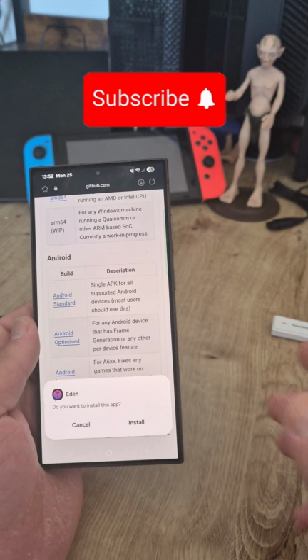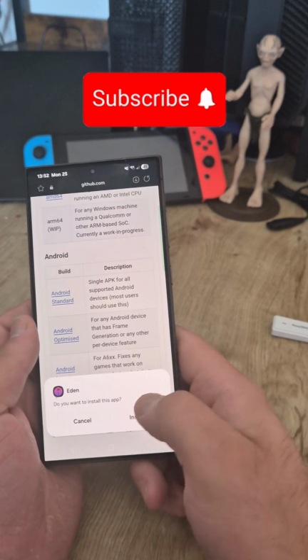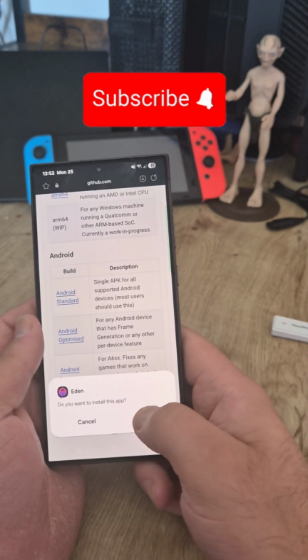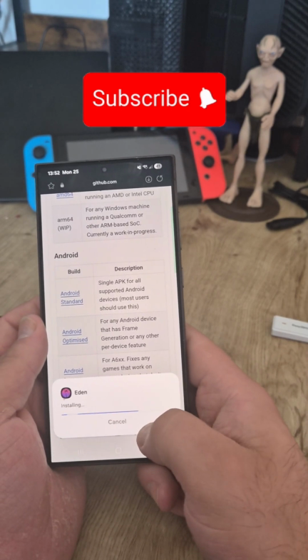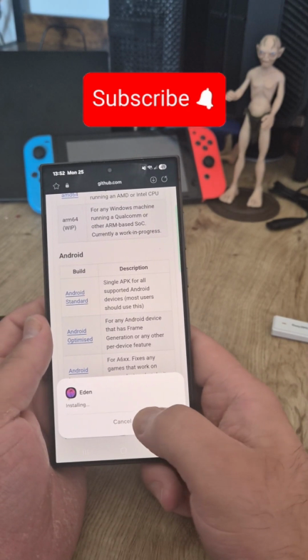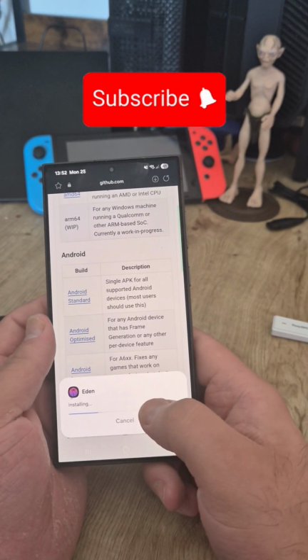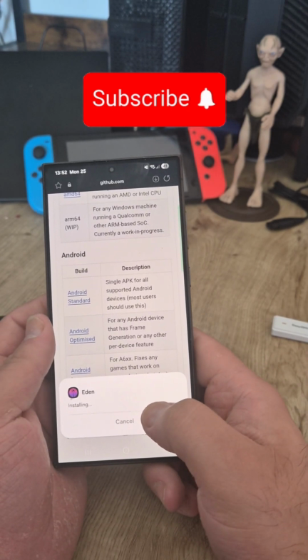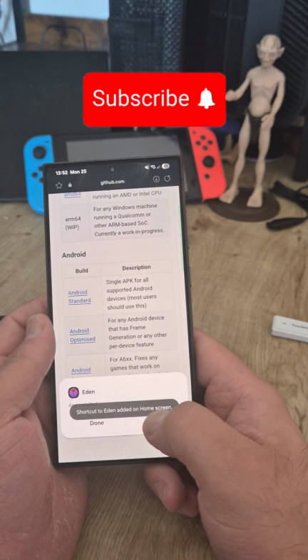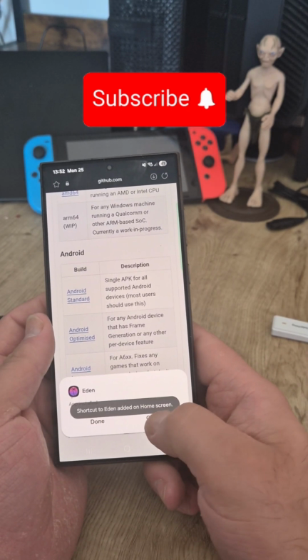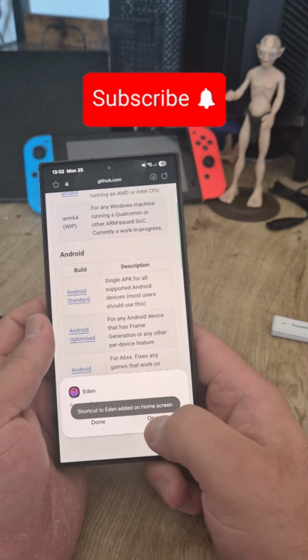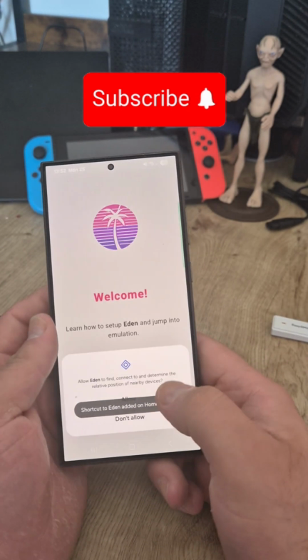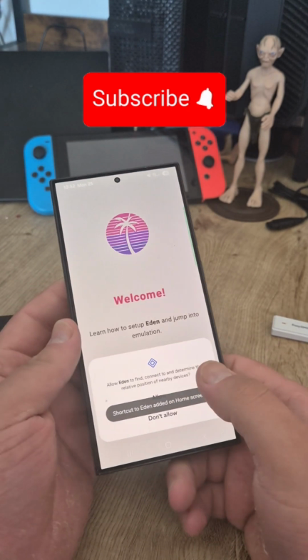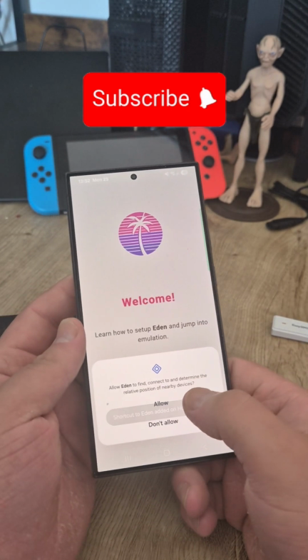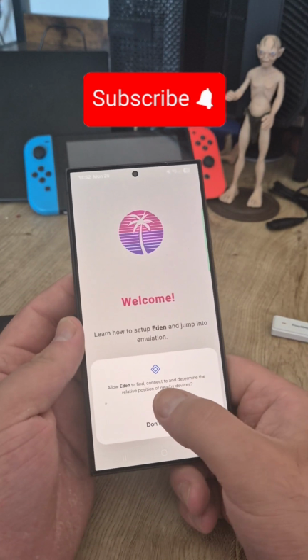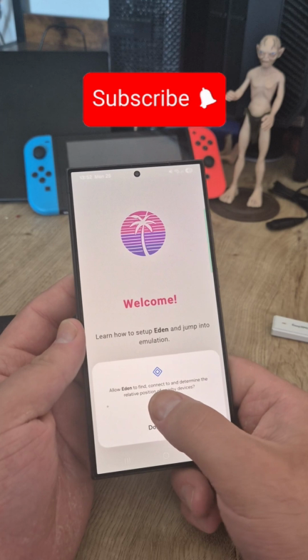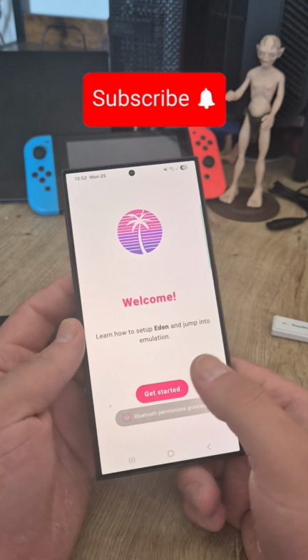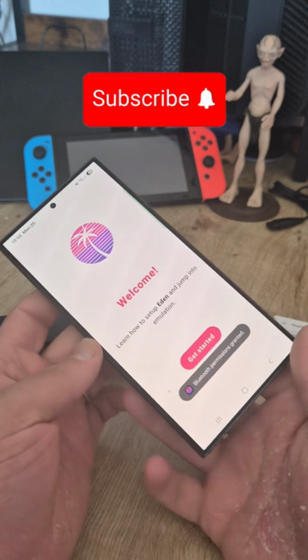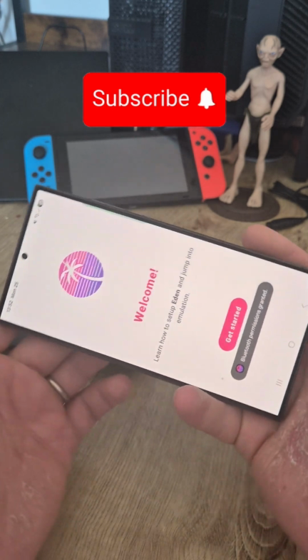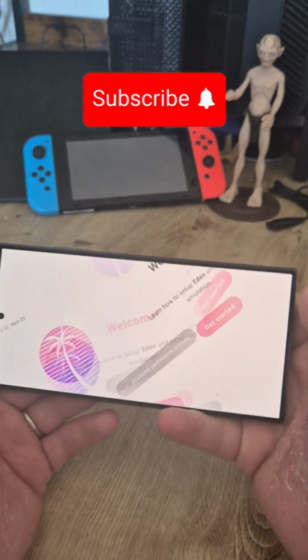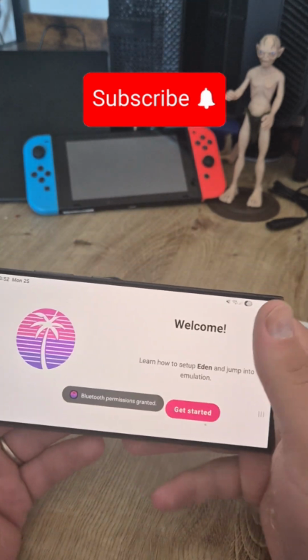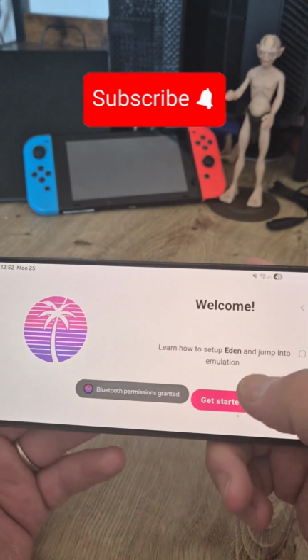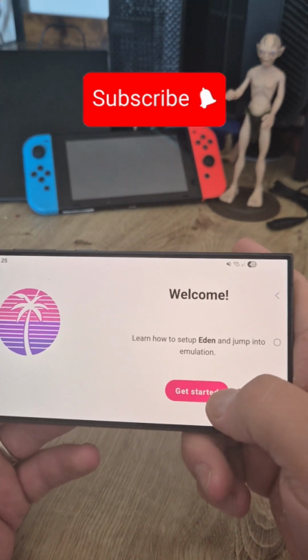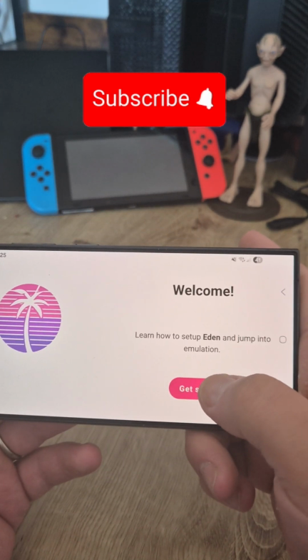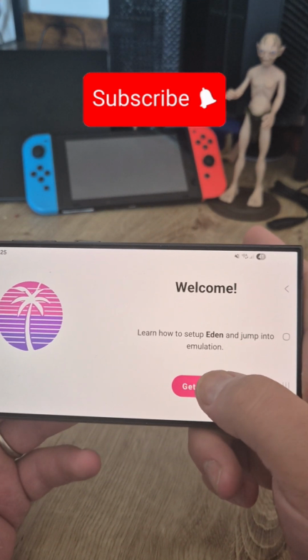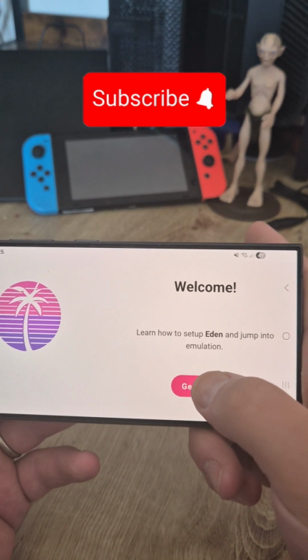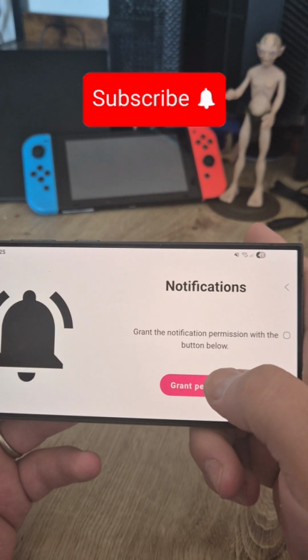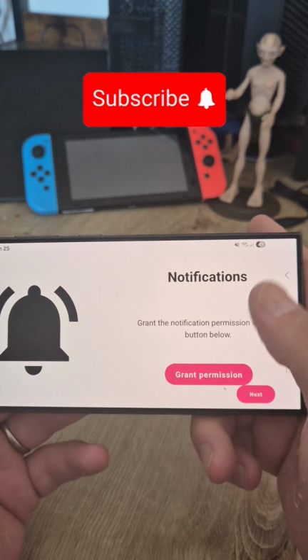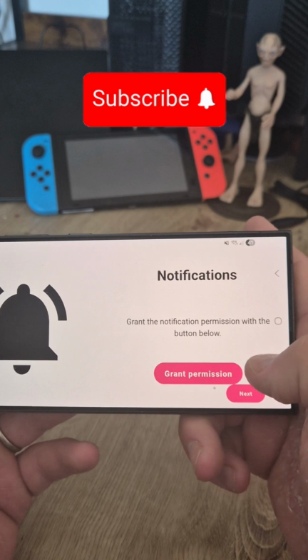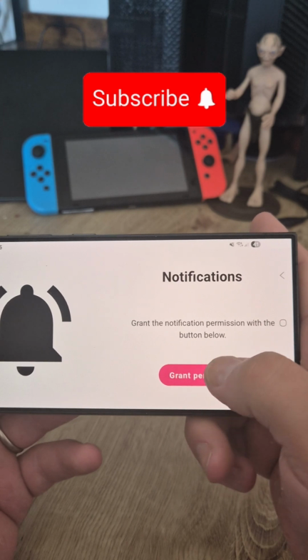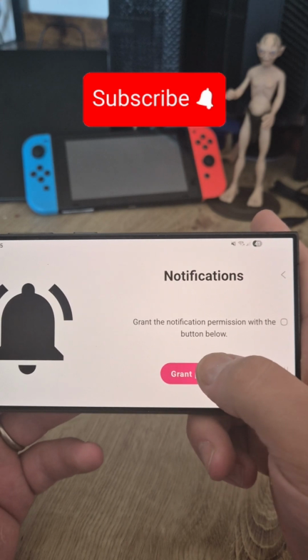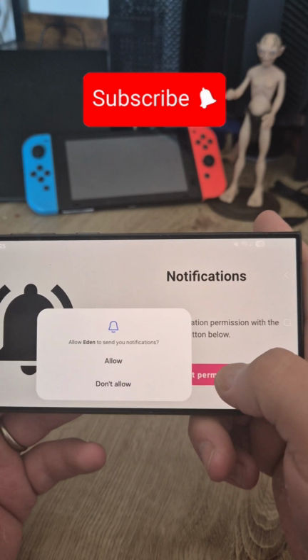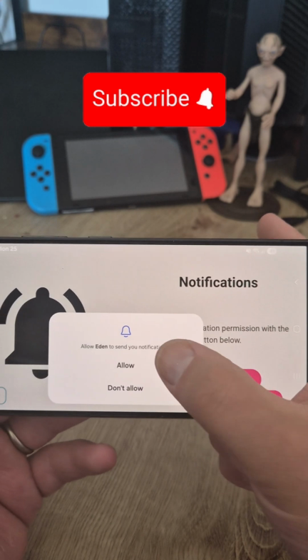Now let's click install, we're going to open it, allow the permissions, and now let's get started. Select it and grant permission.